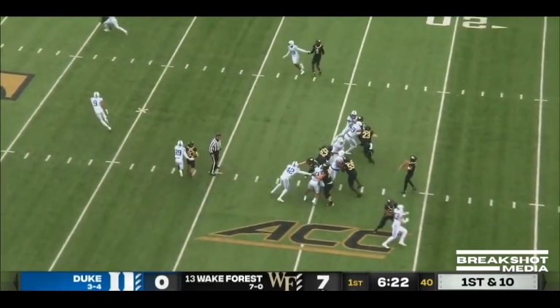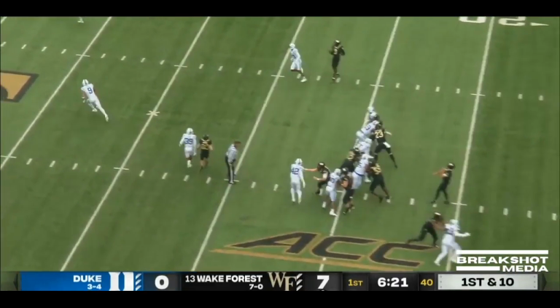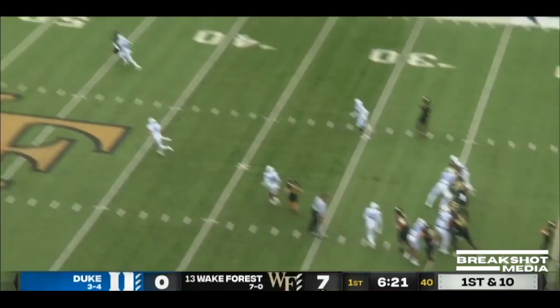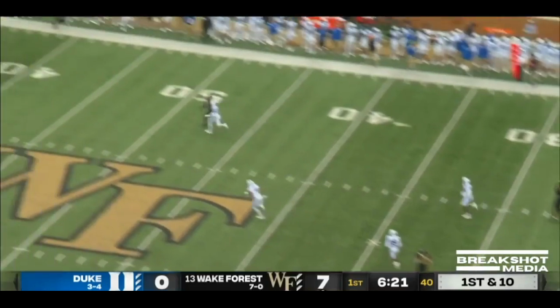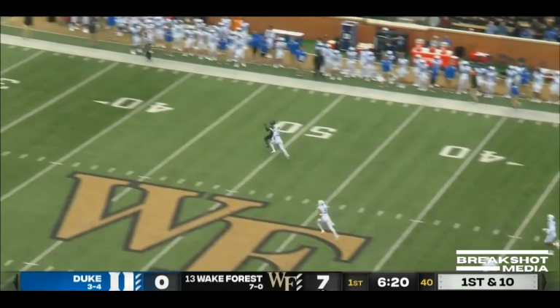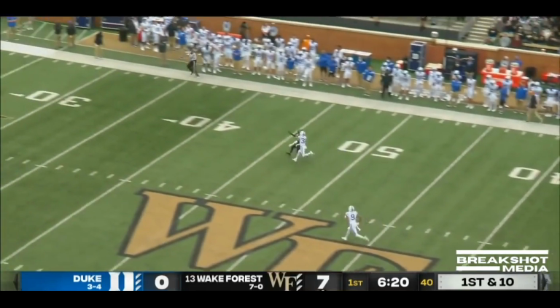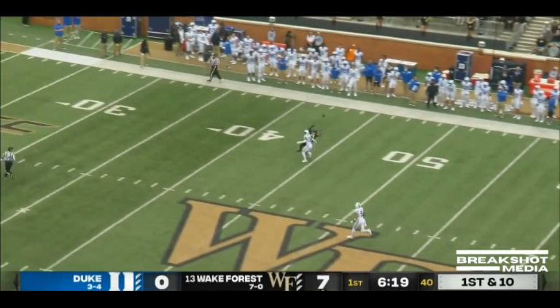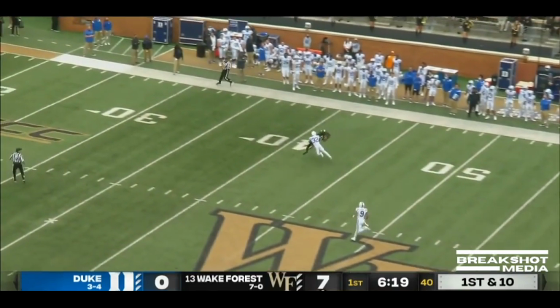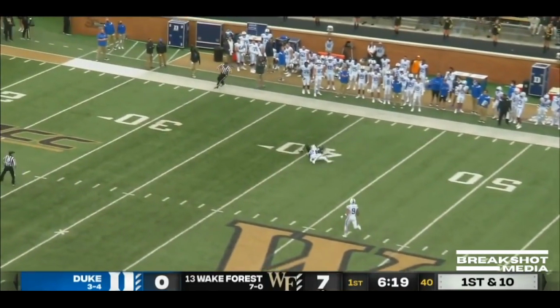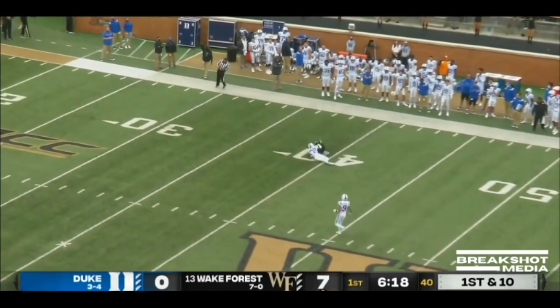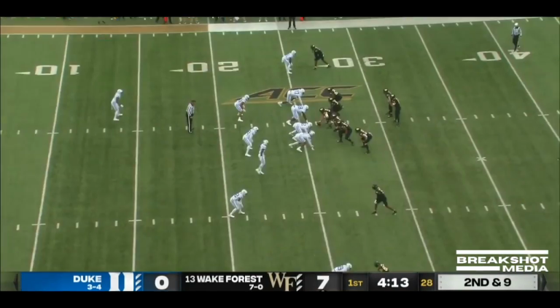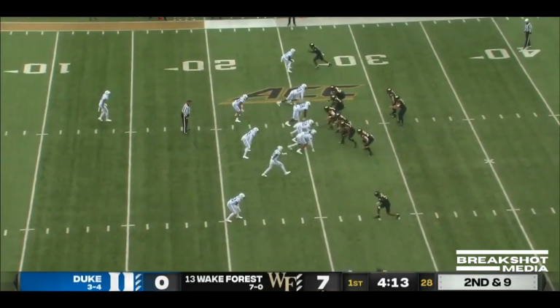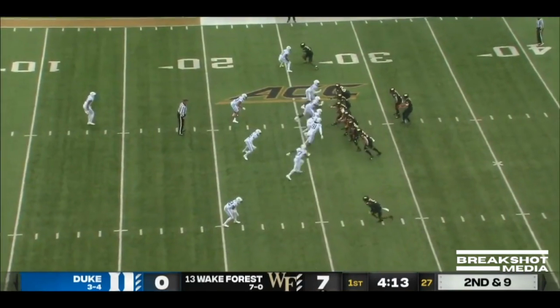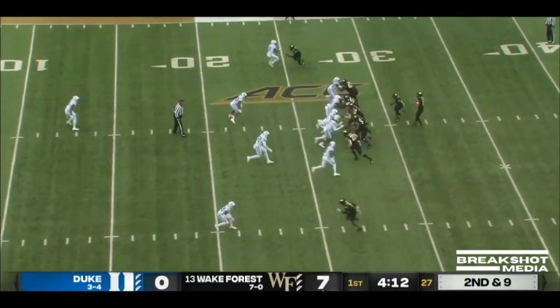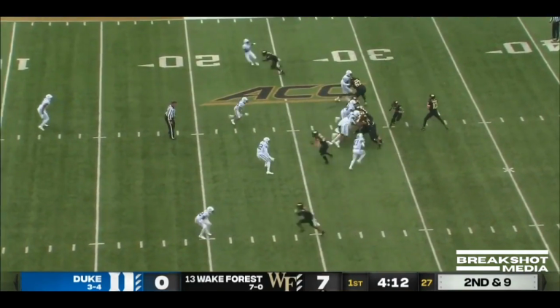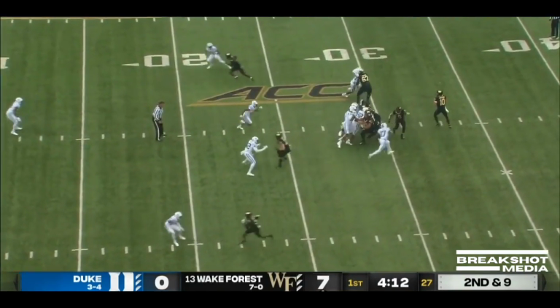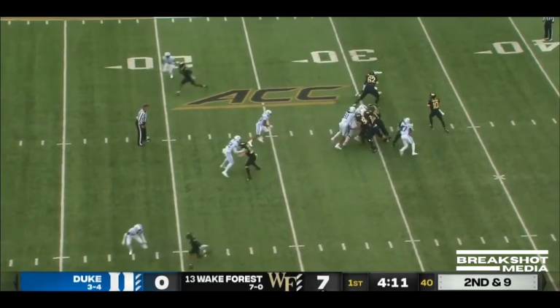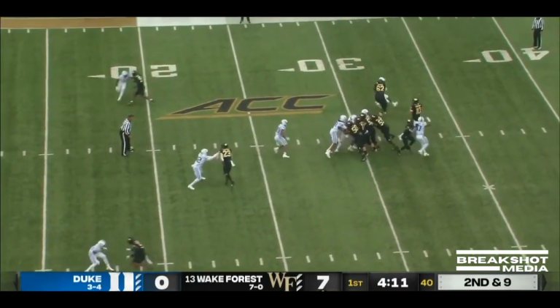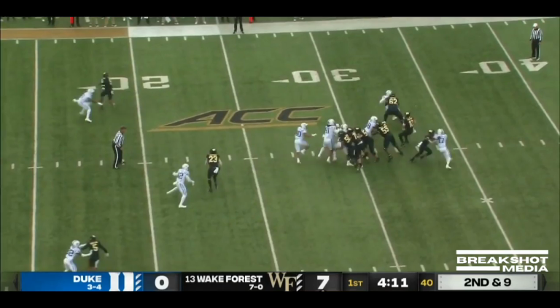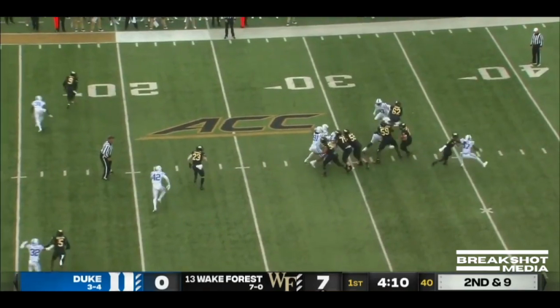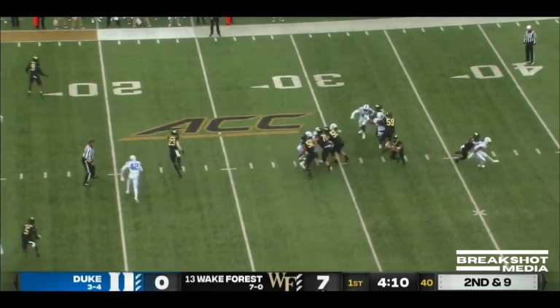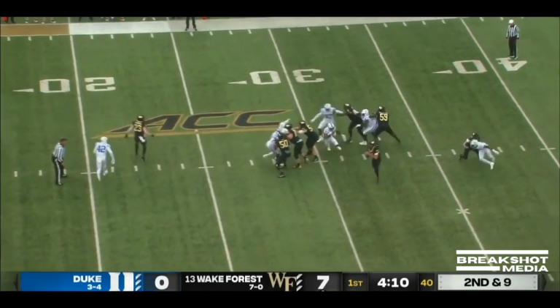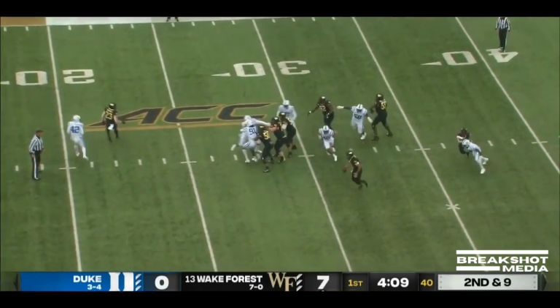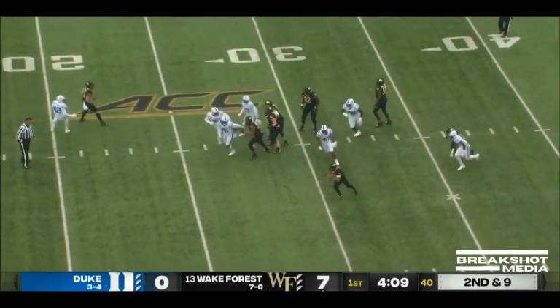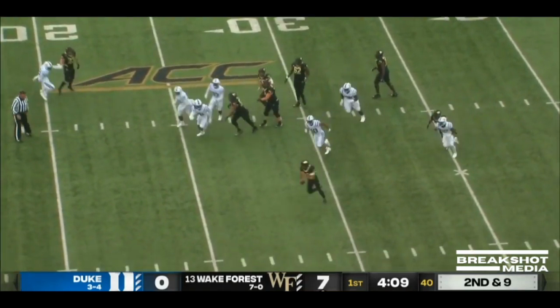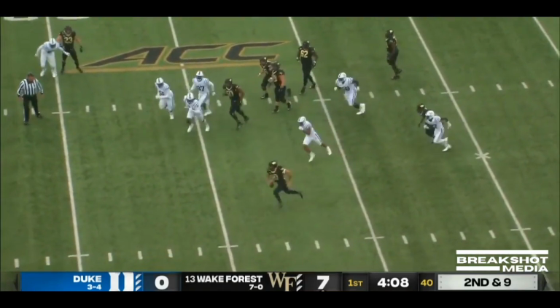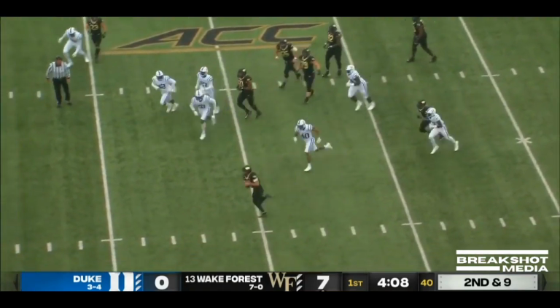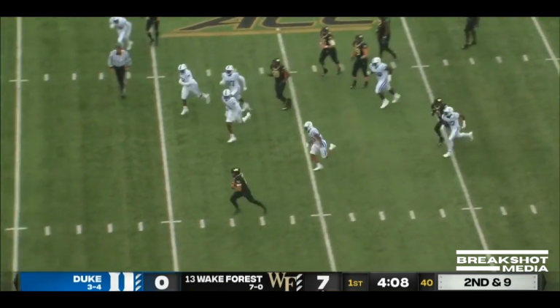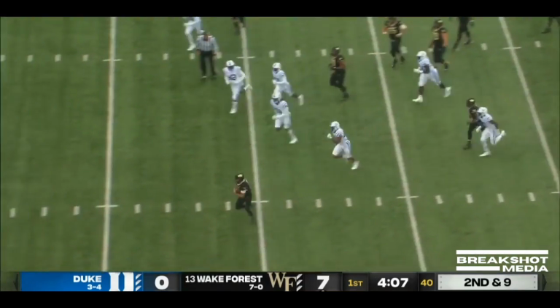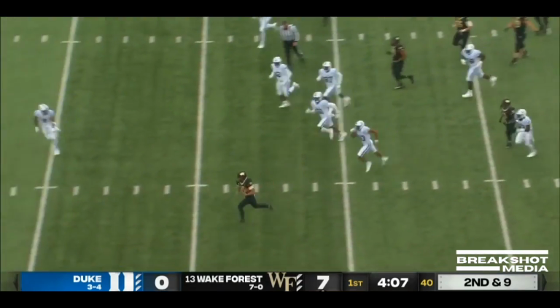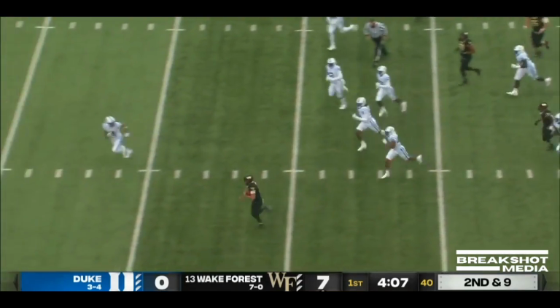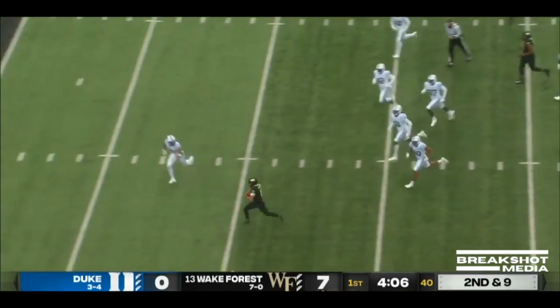Here's Hartman, going to gun it downfield, looking for Williams. Second and nine. Hartman — great balance, now going to run with it. First down and more.